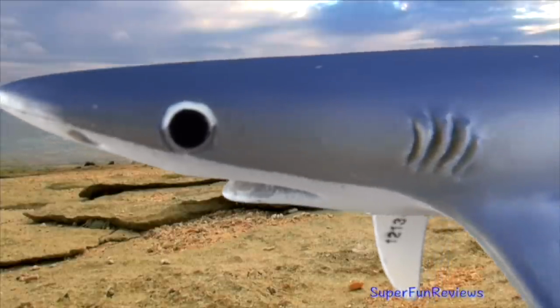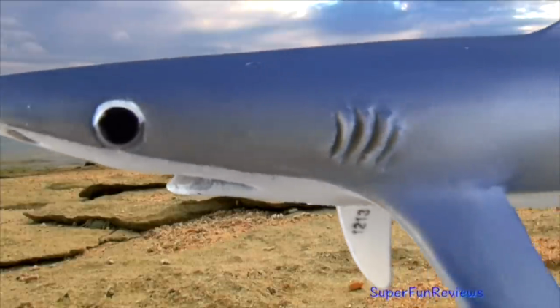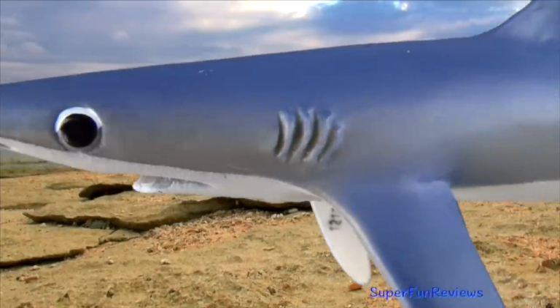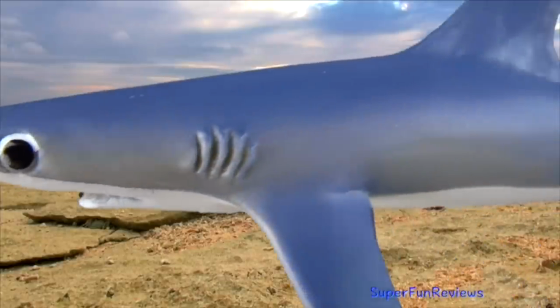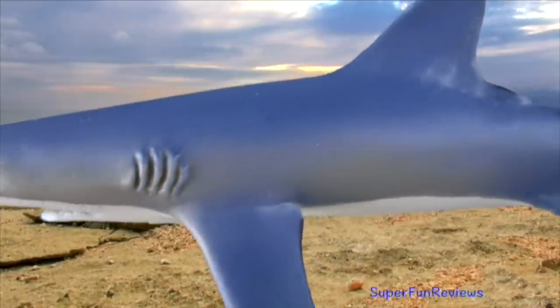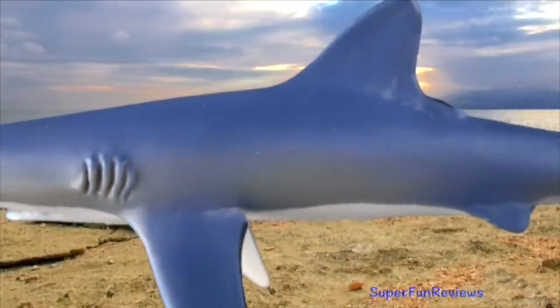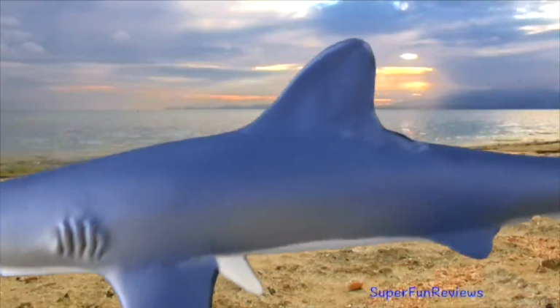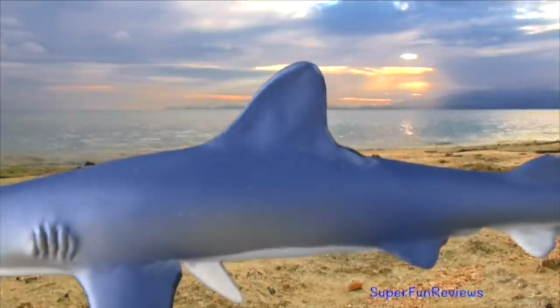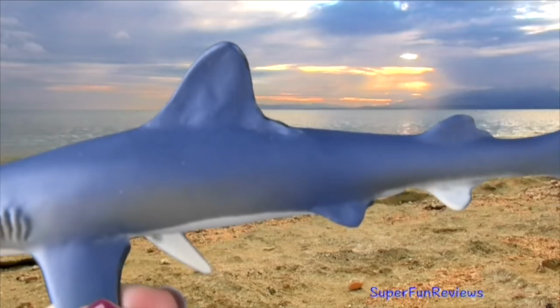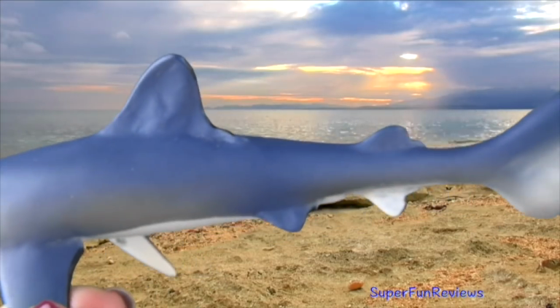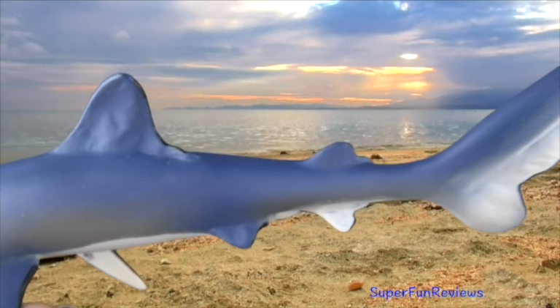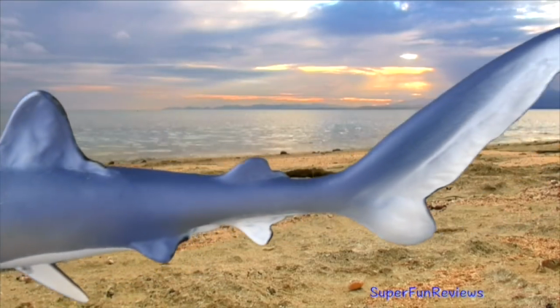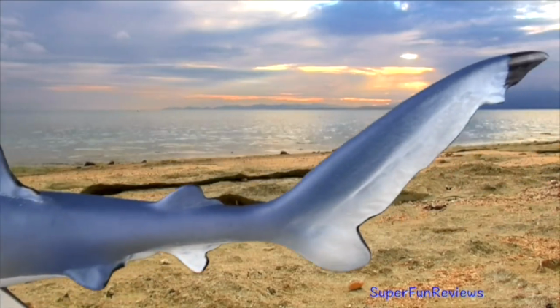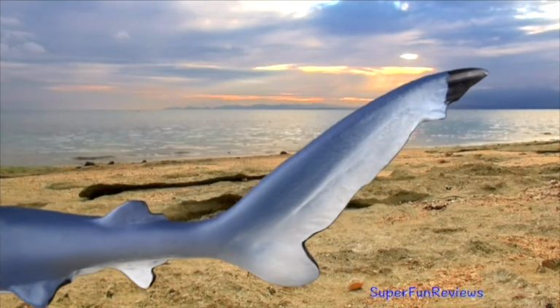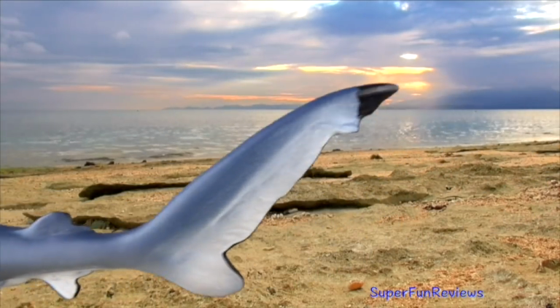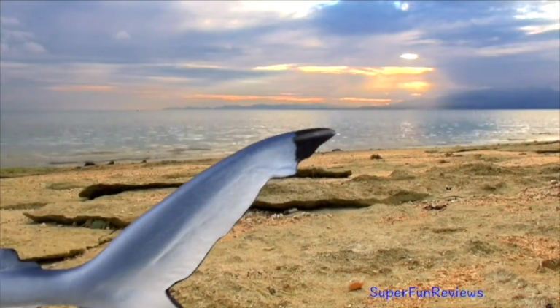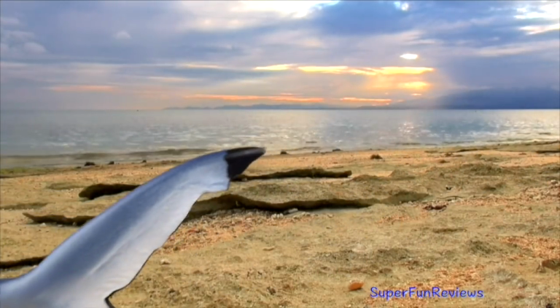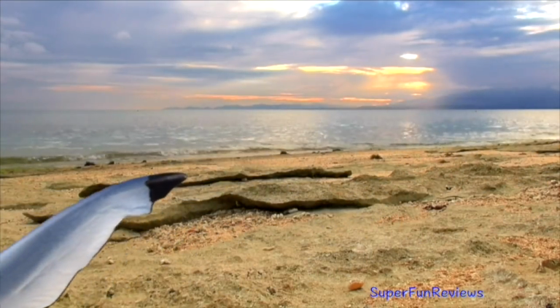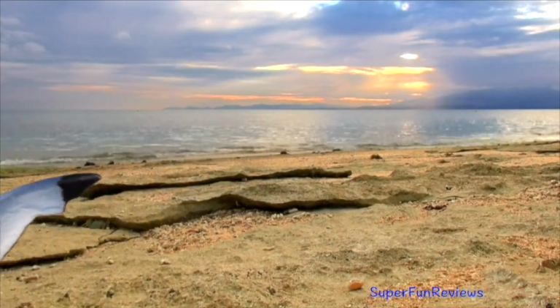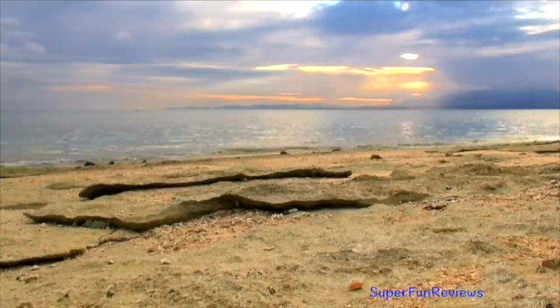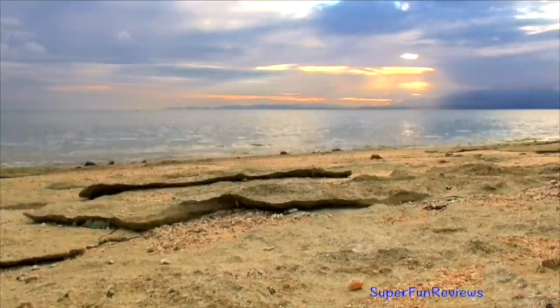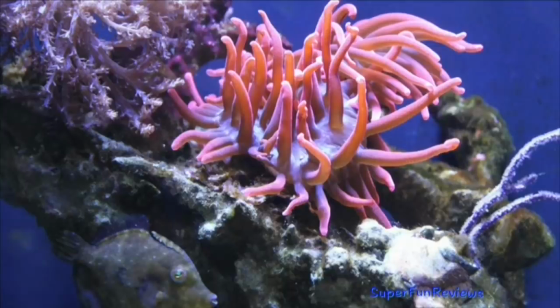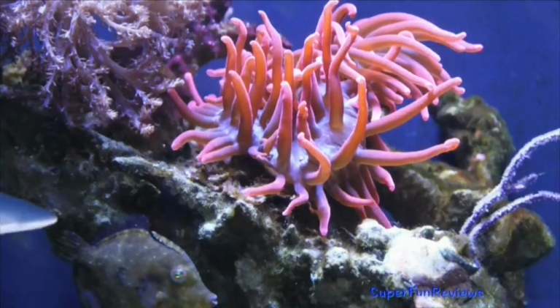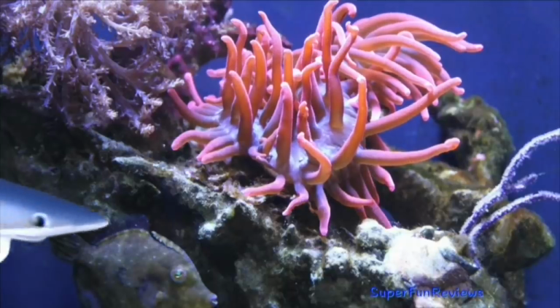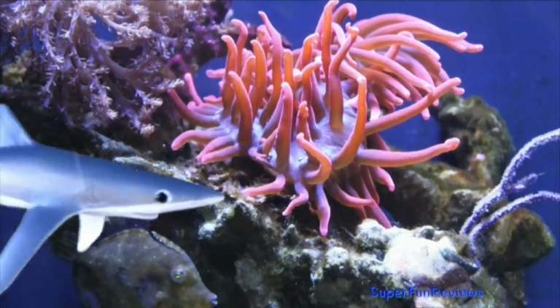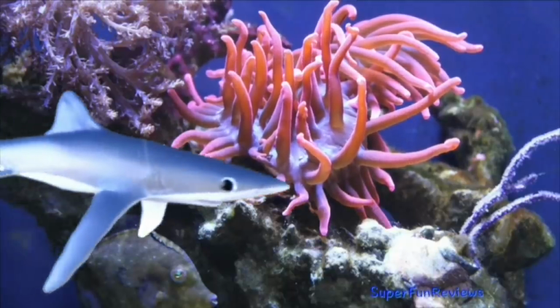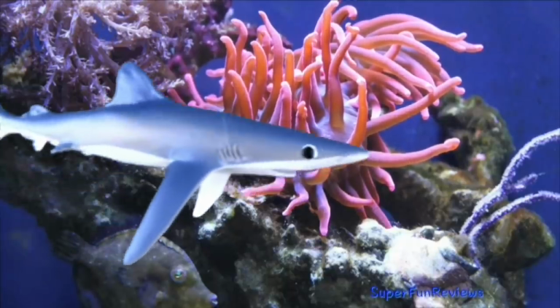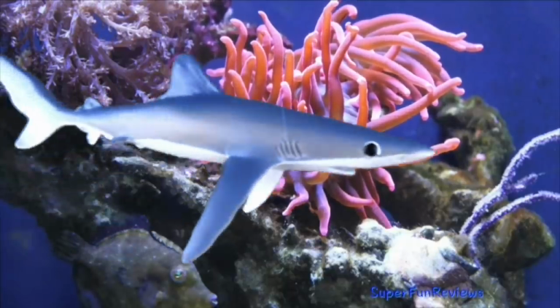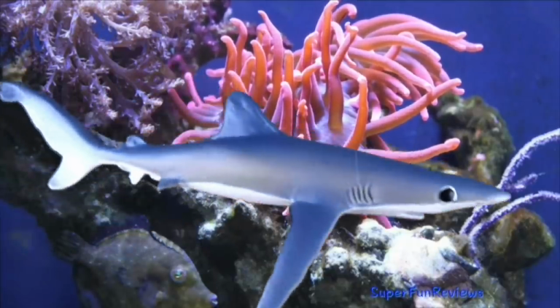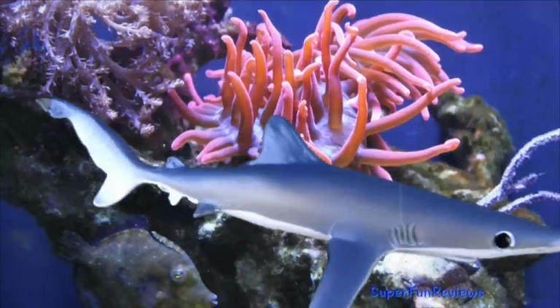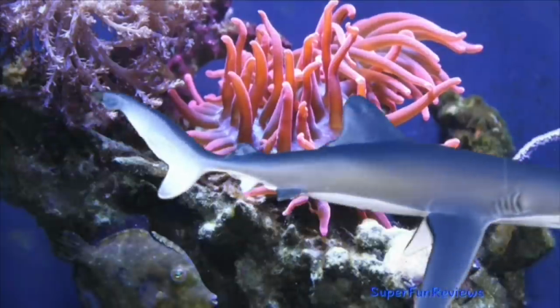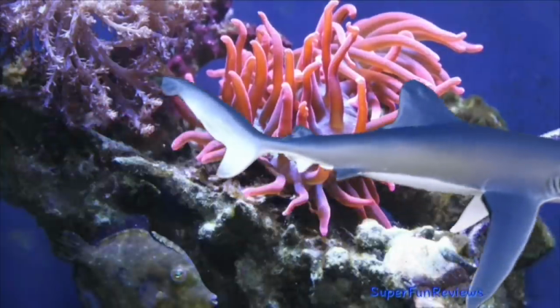It feeds on squid, fish, mollusks, small sharks and even sea birds. The blue shark's predators include Californian sea lions, short-fin makos, white sharks and sometimes even killer whales.